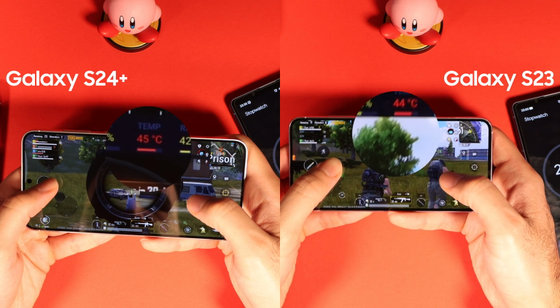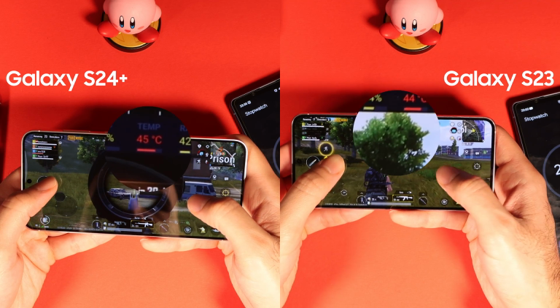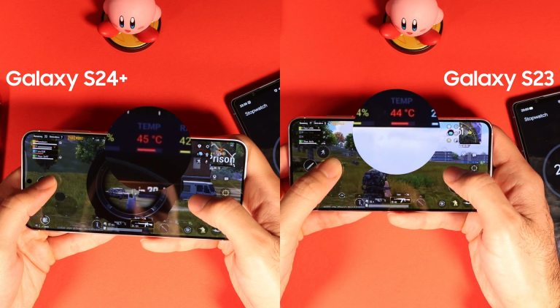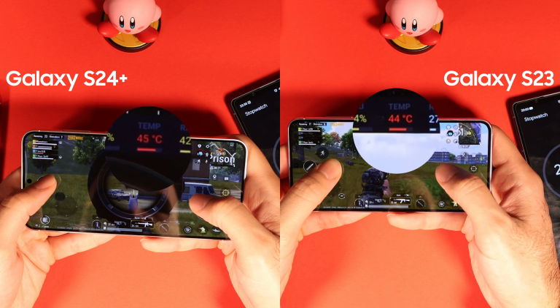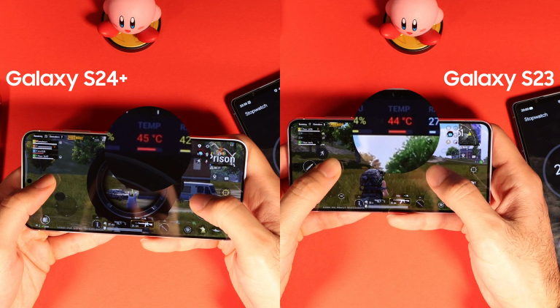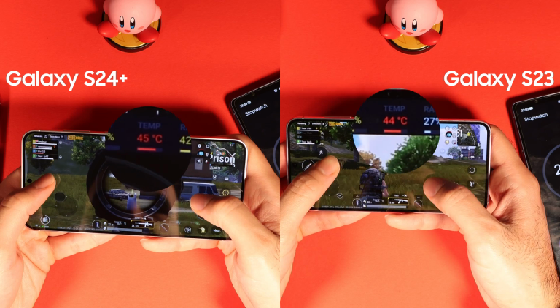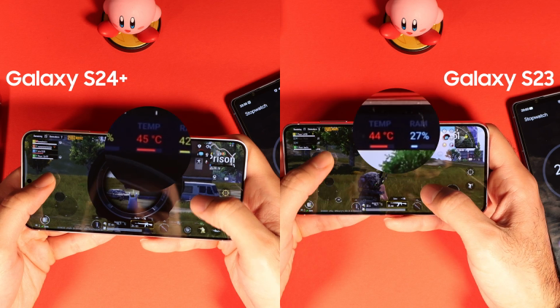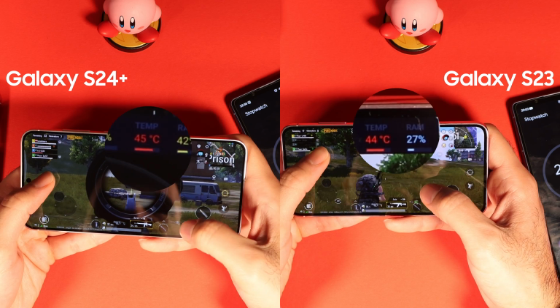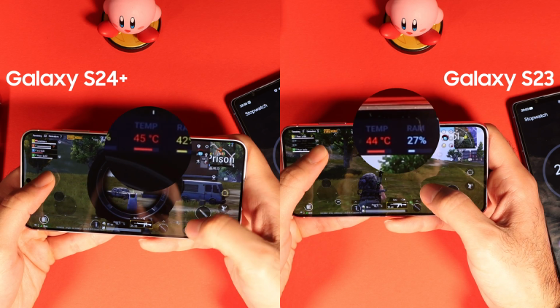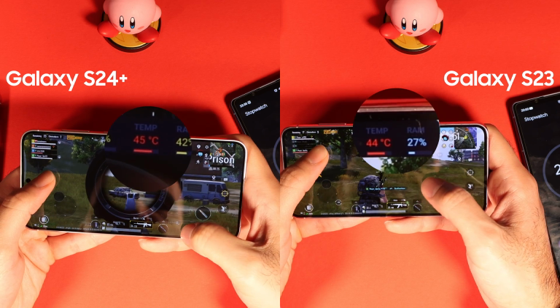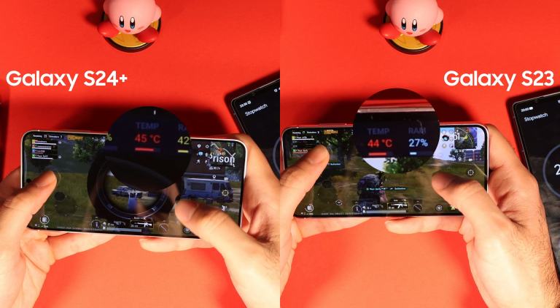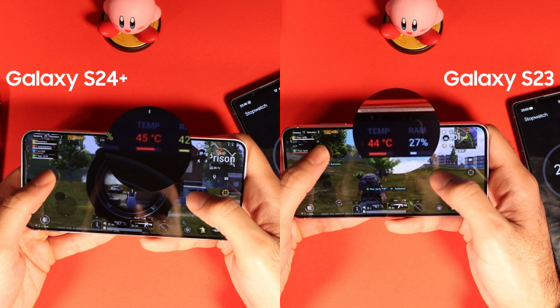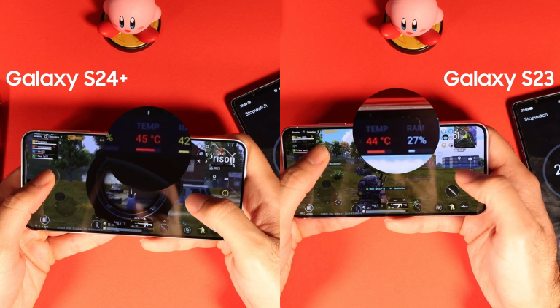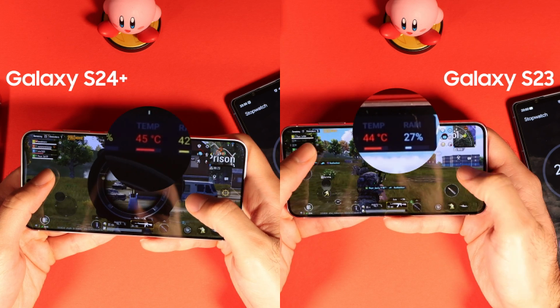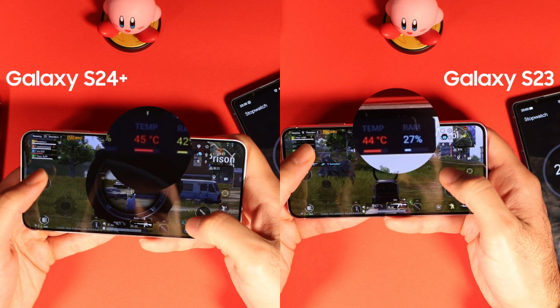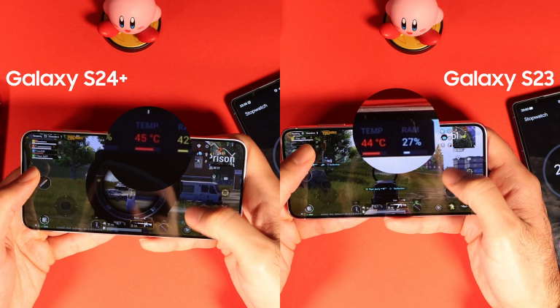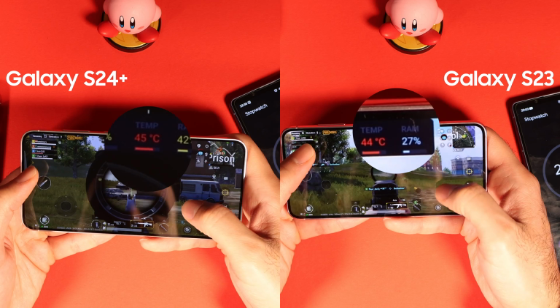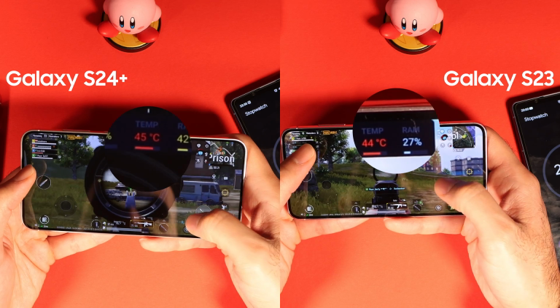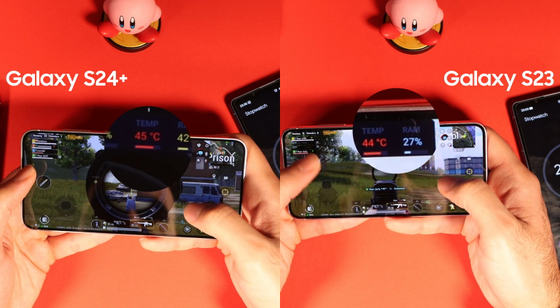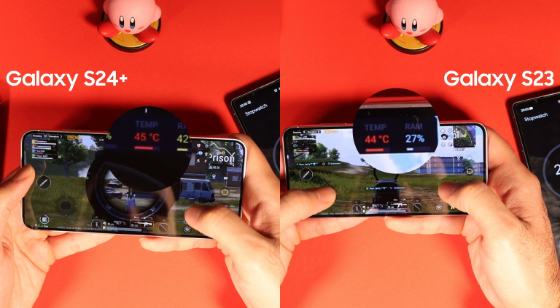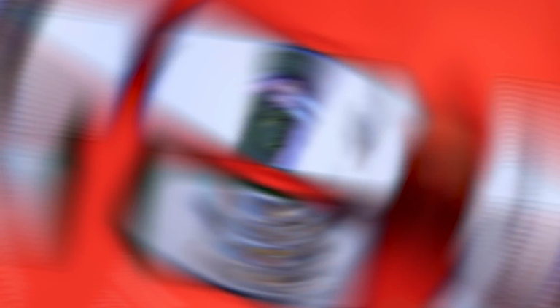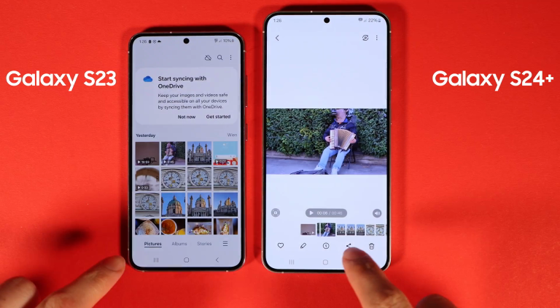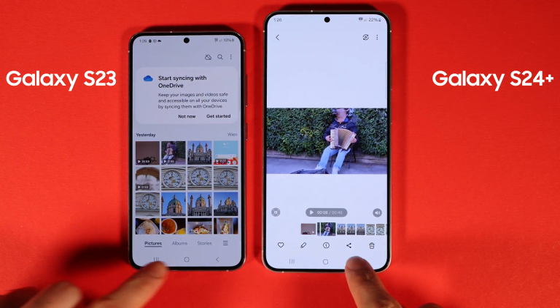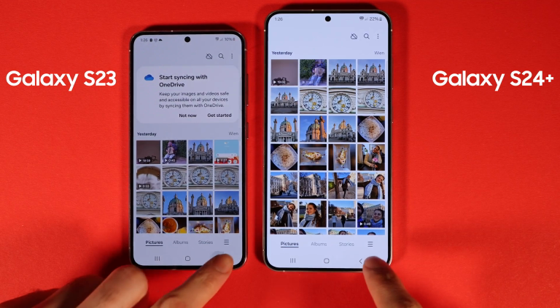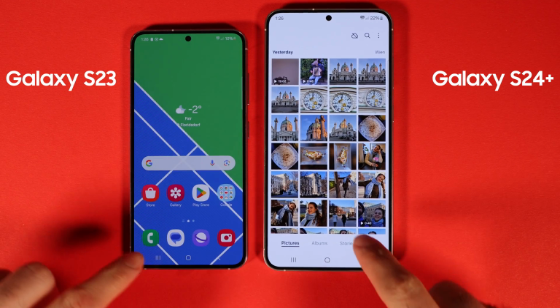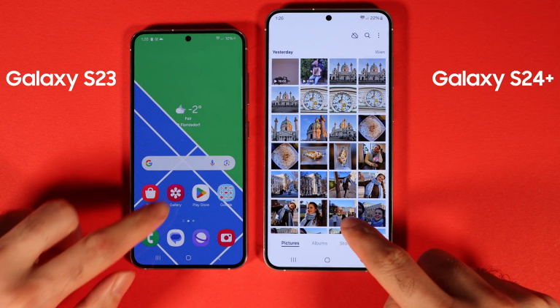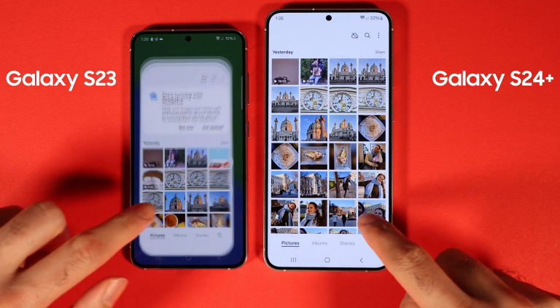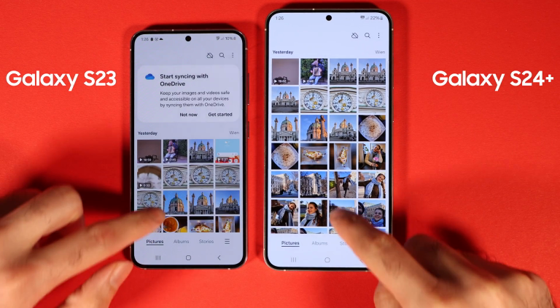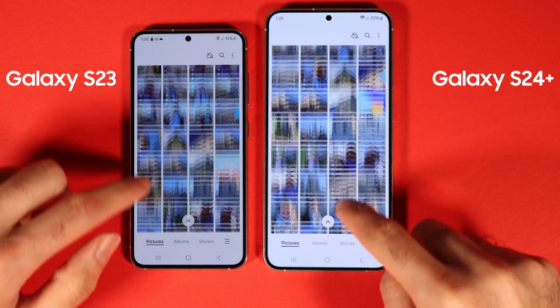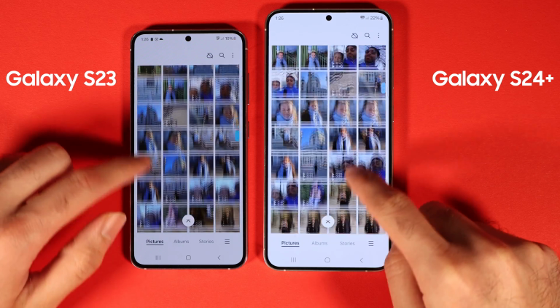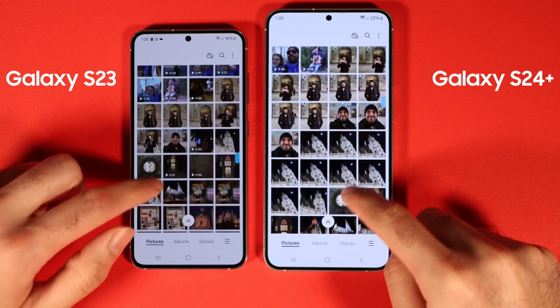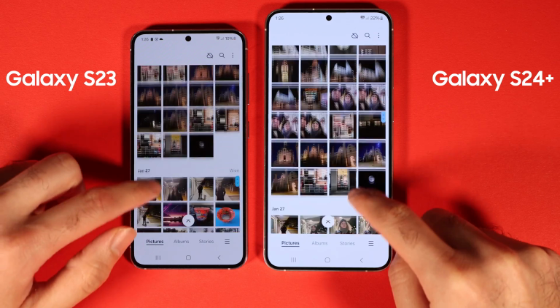The temperature was also similar towards the end, close to 45 degrees Celsius (115 Fahrenheit). Before we wrap up, let's quickly talk about camera quality. I did a thorough test that I will publish a video about this week, so subscribe to not miss it.